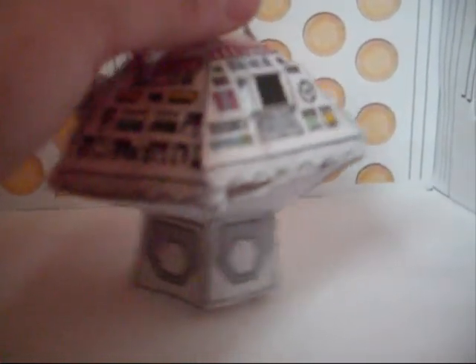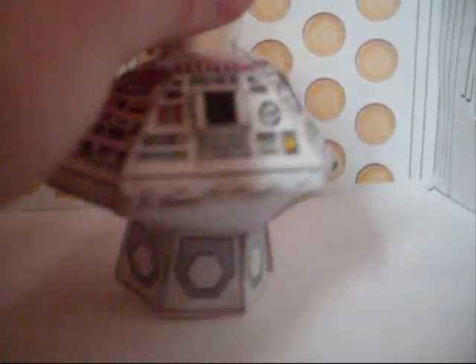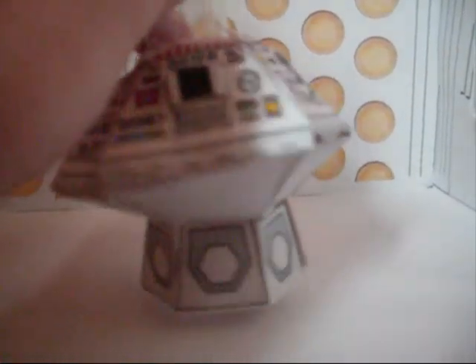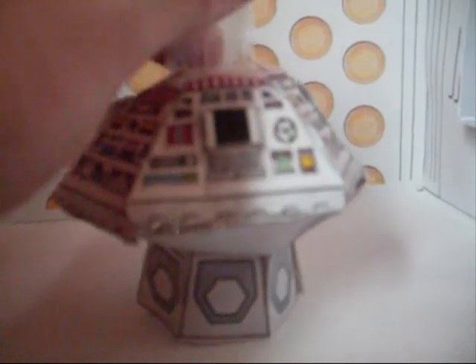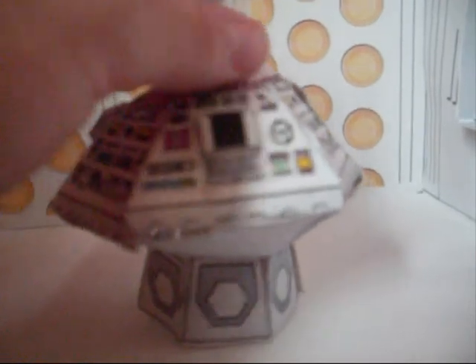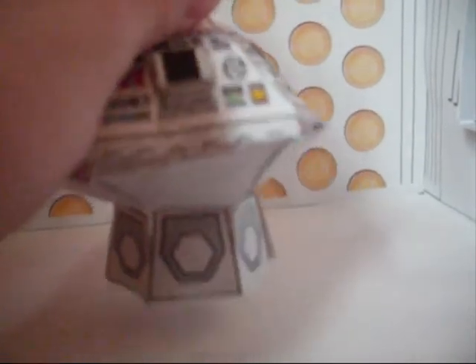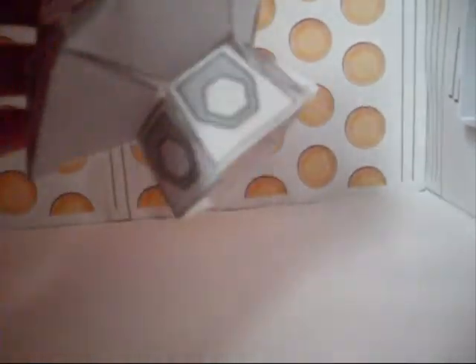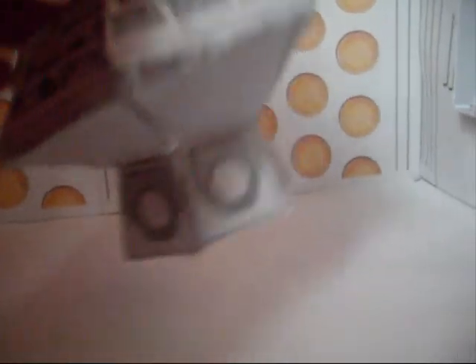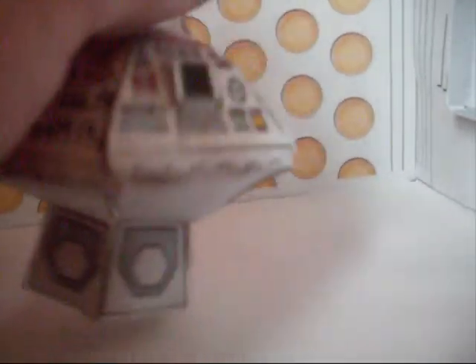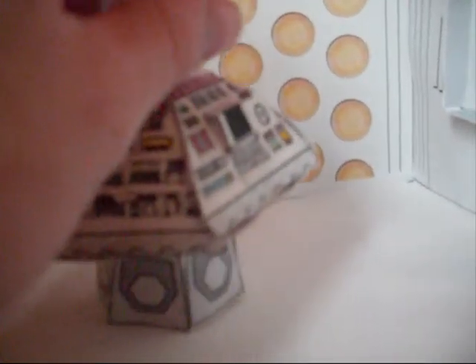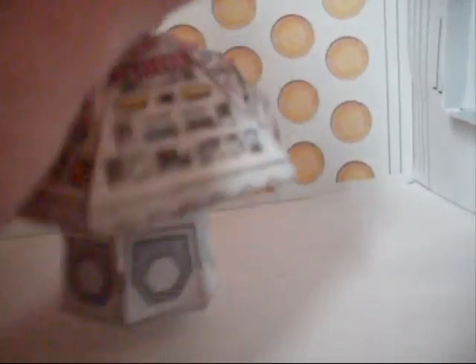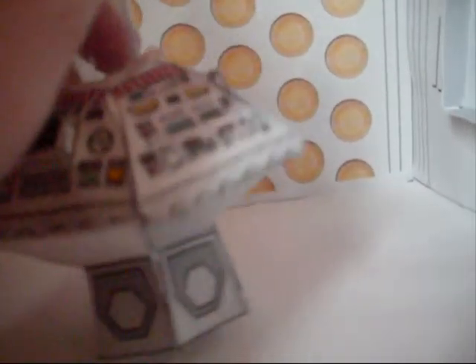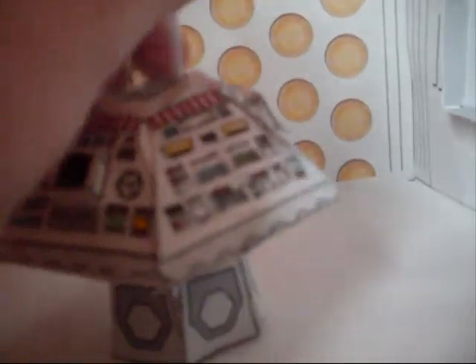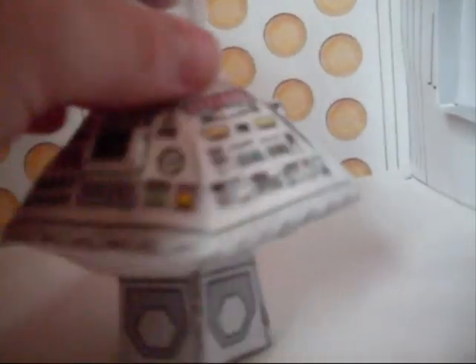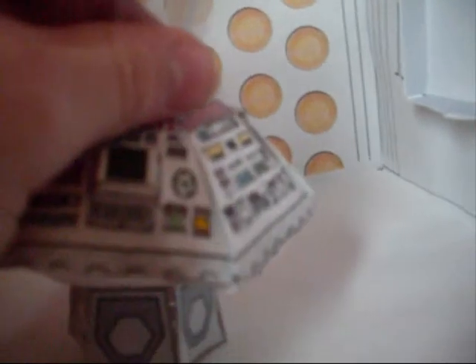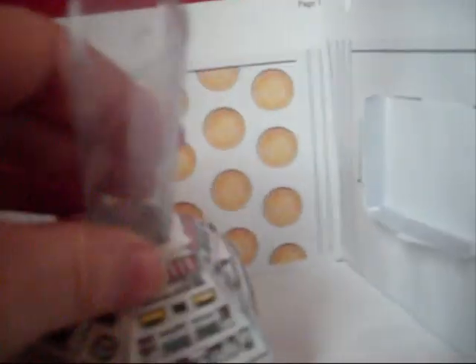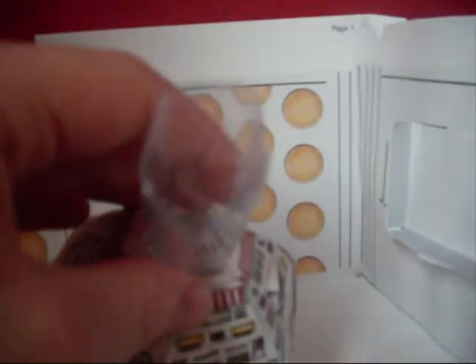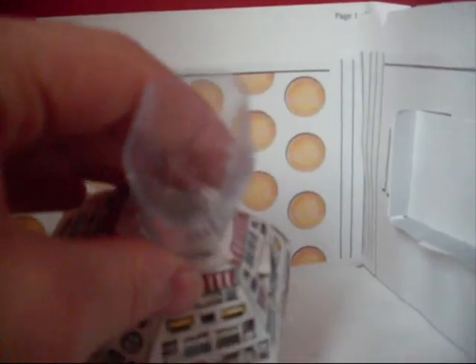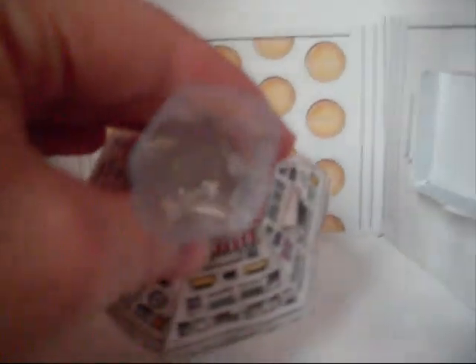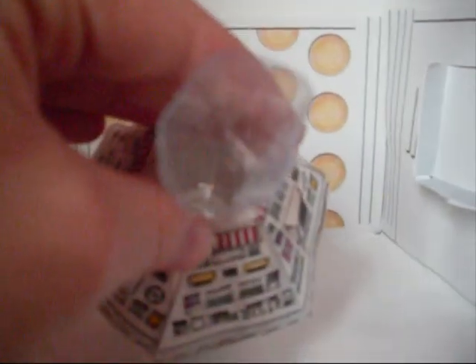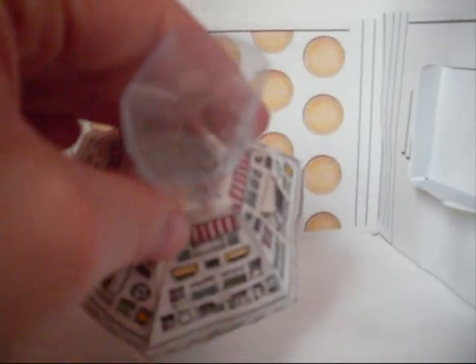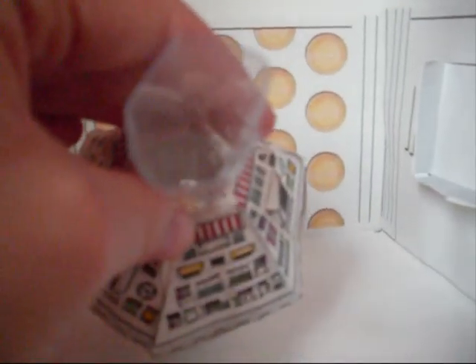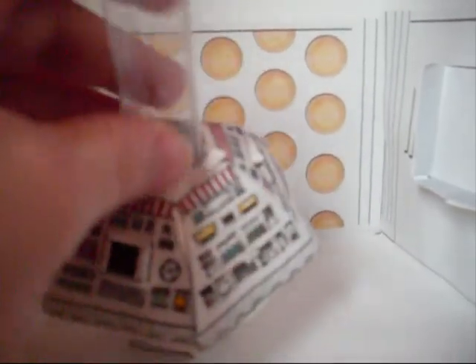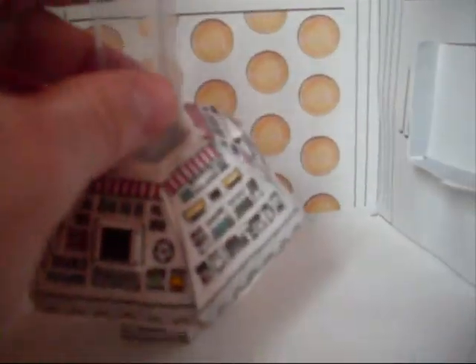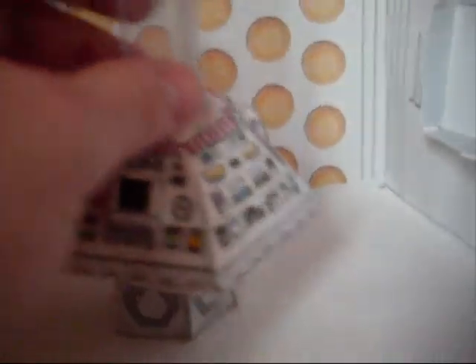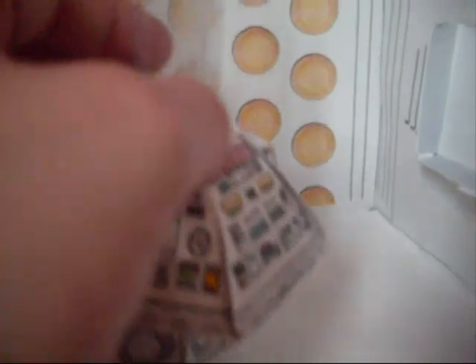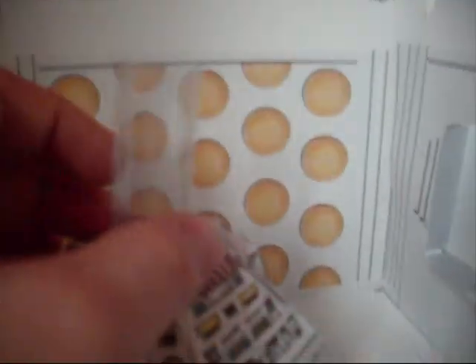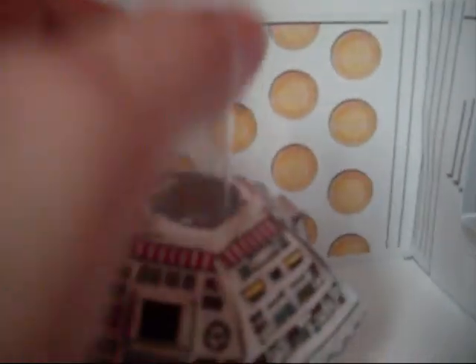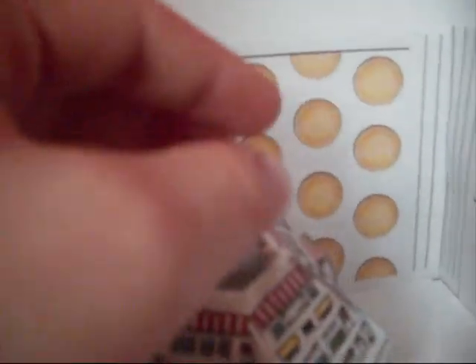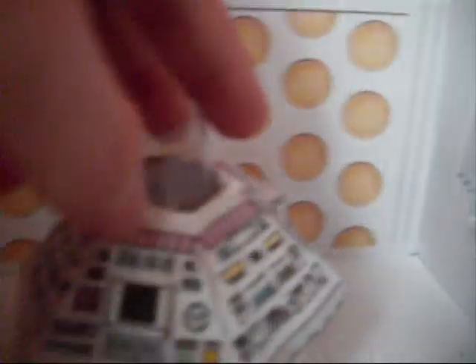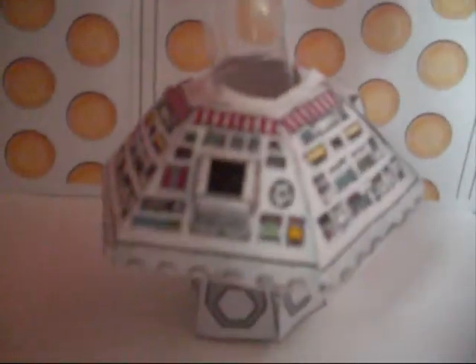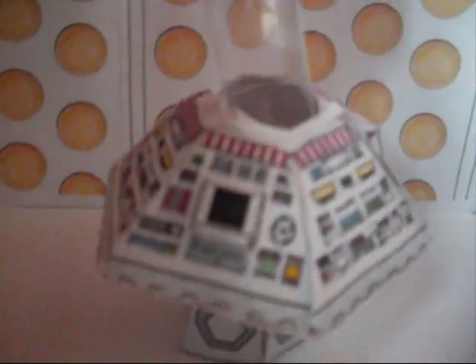And this is the central column. I haven't attached it, because I might want to move it around. You can see the central column. I'm going to have a bit of plastic out of something, and it can move up and down, like a normal TARDIS.